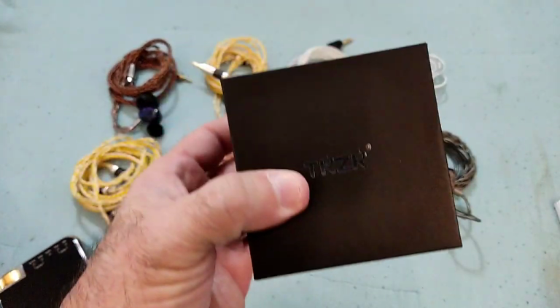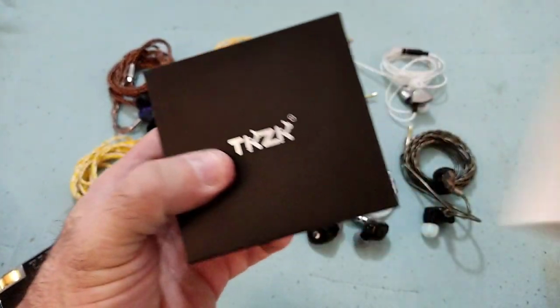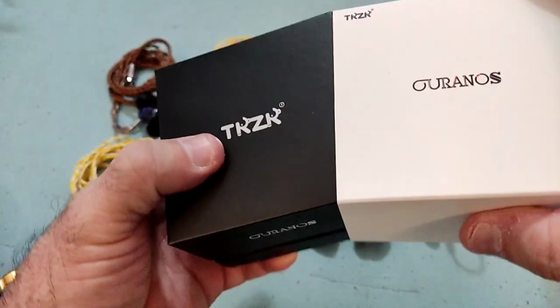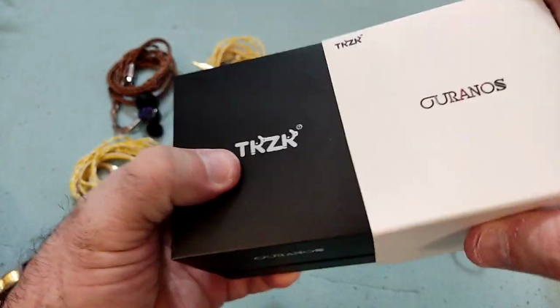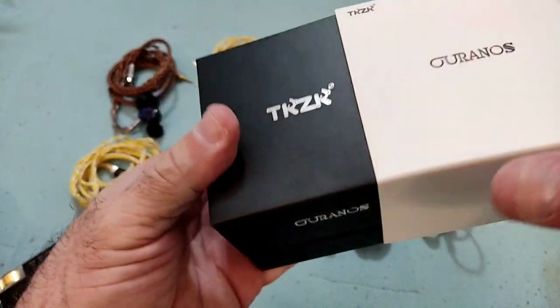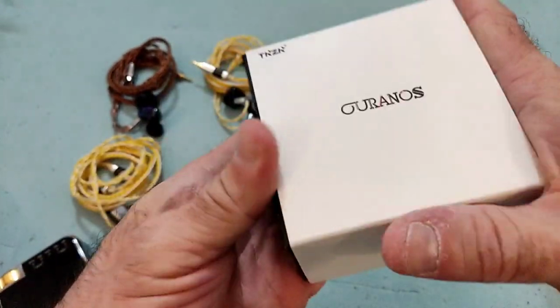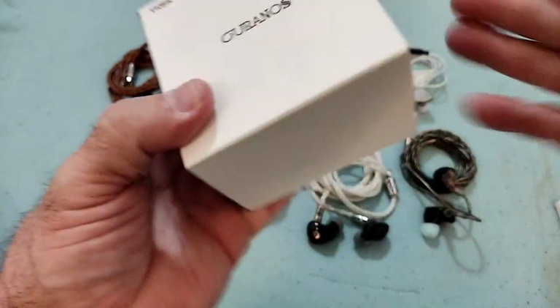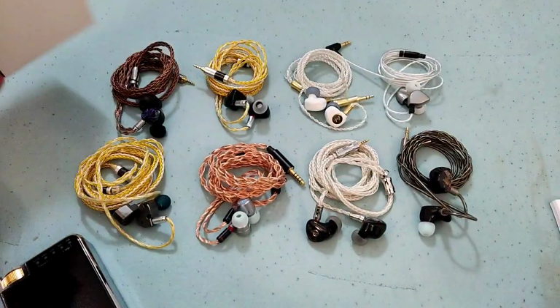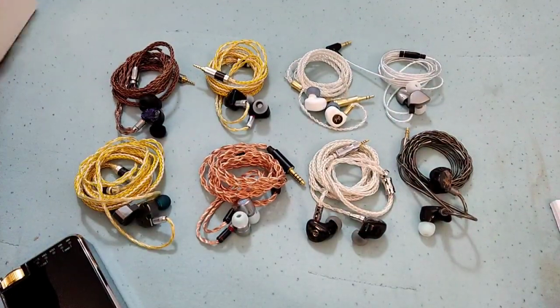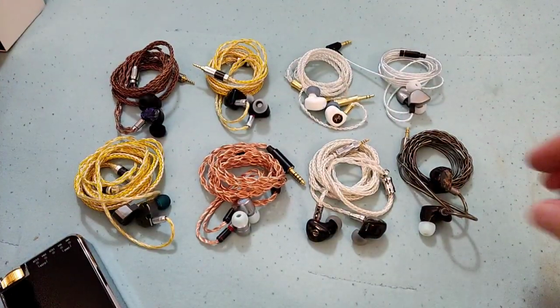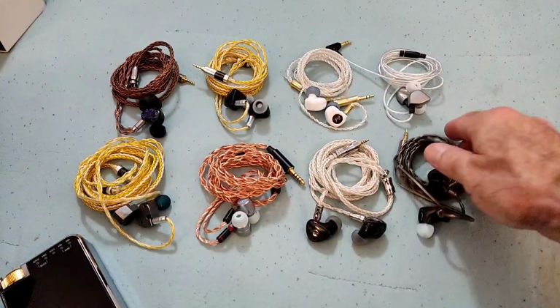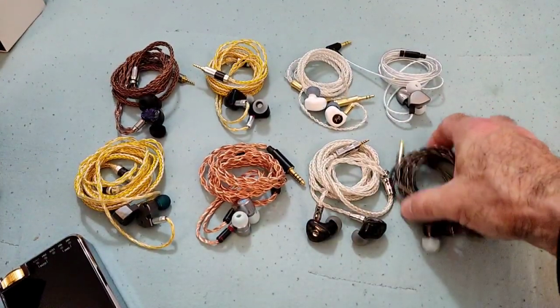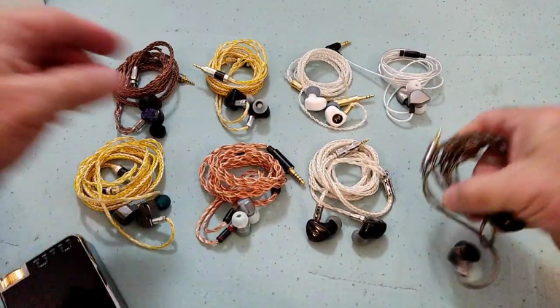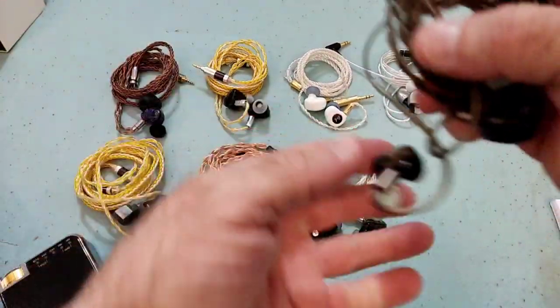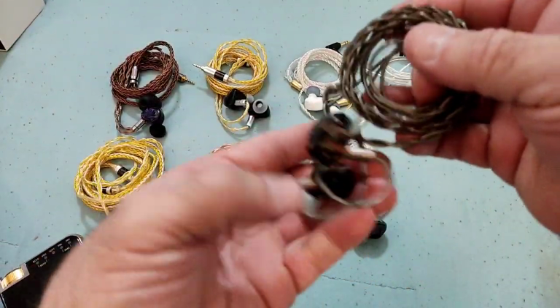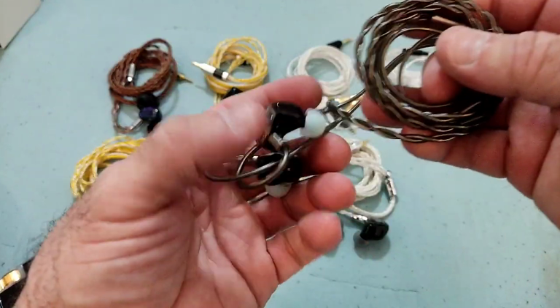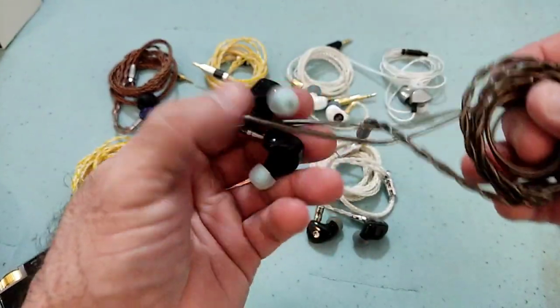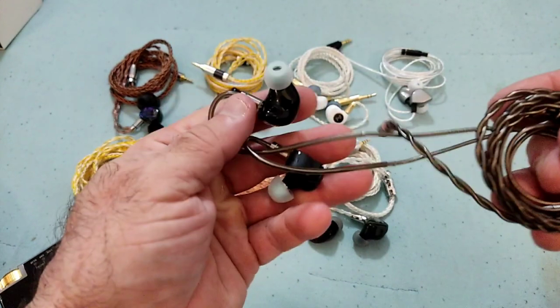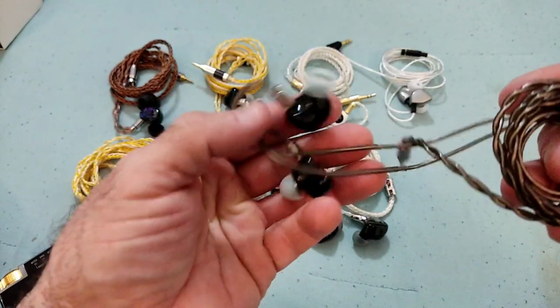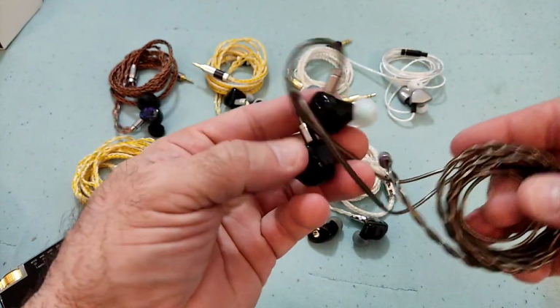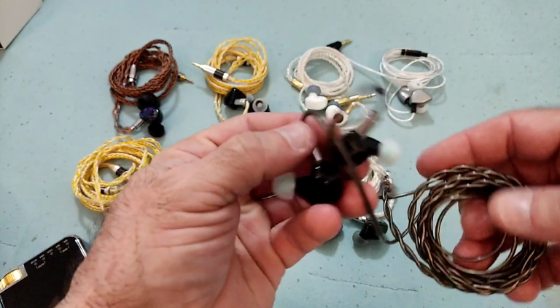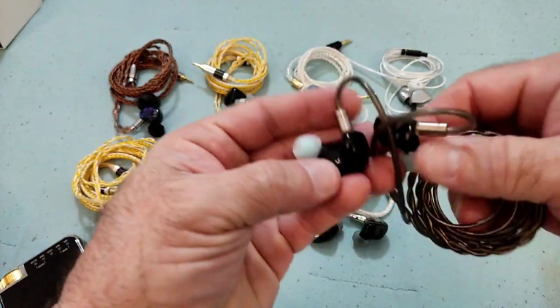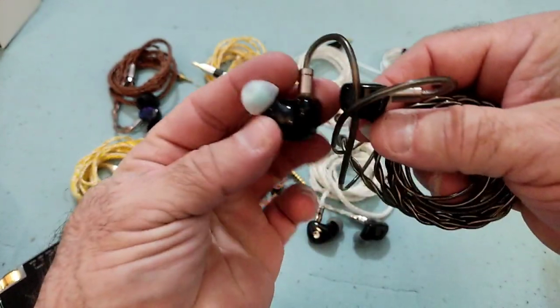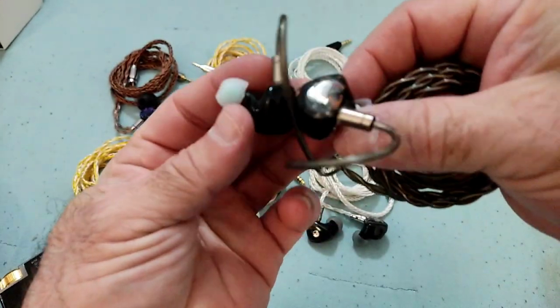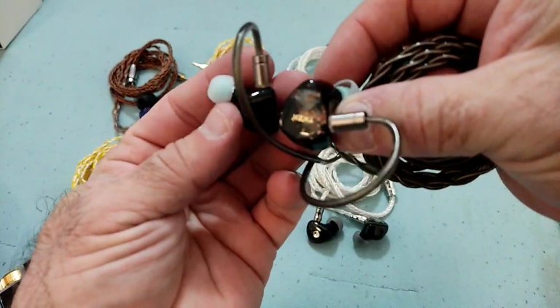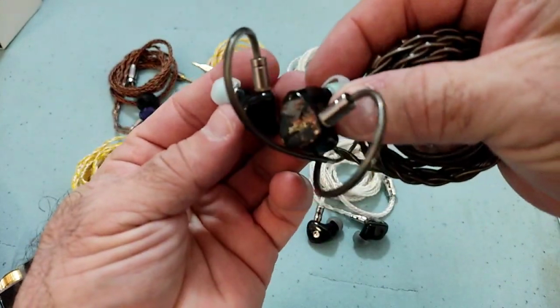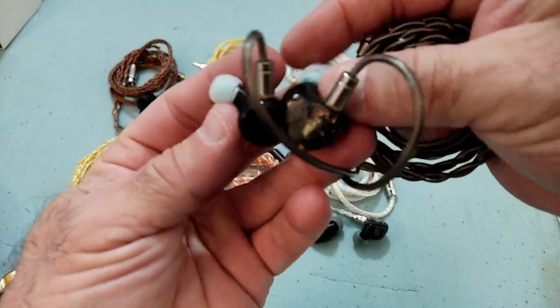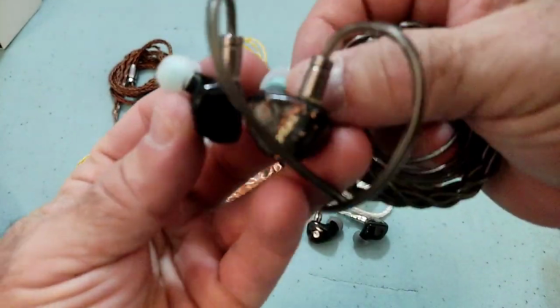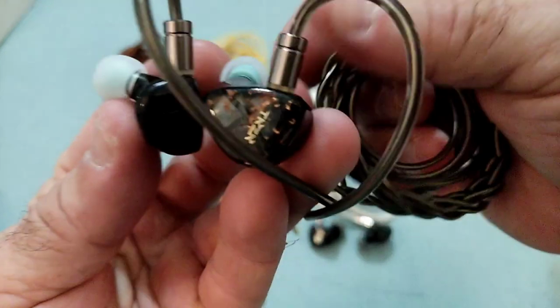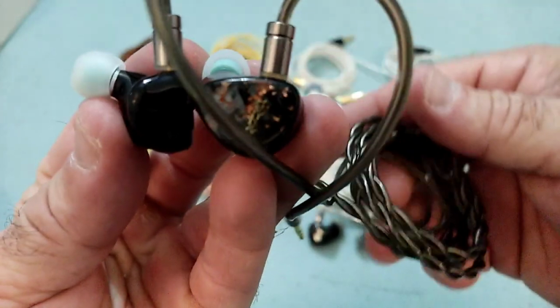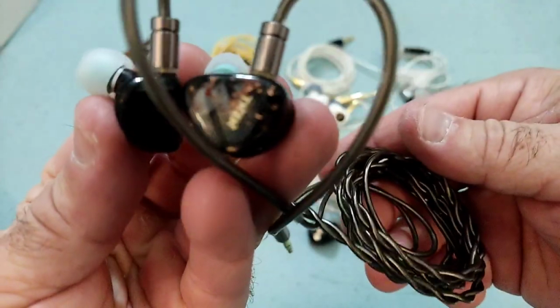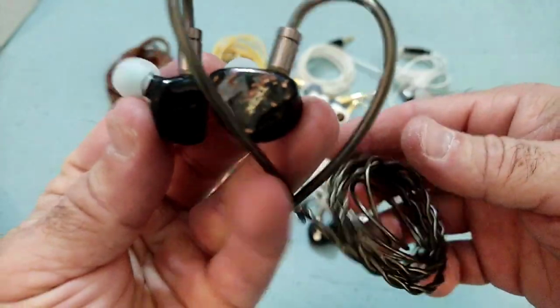Packaging is basic, simple, straight to the point — it's fine. The IEMs themselves have a nice resin-type shell with a cool-looking faceplate.